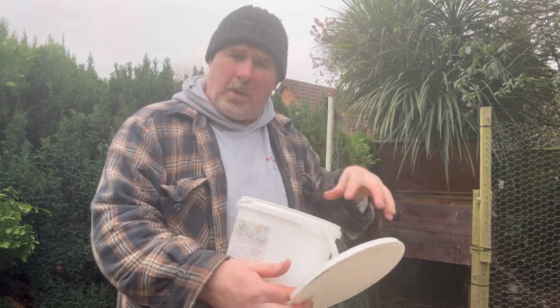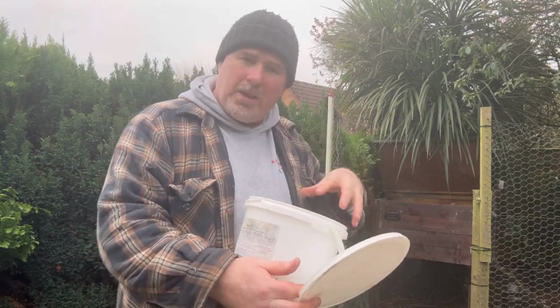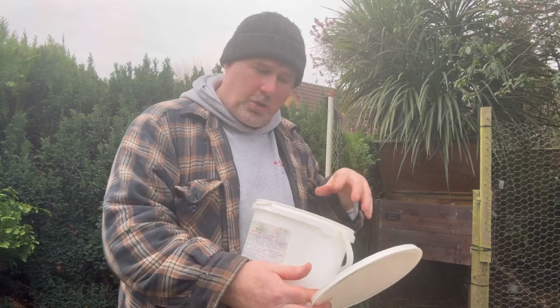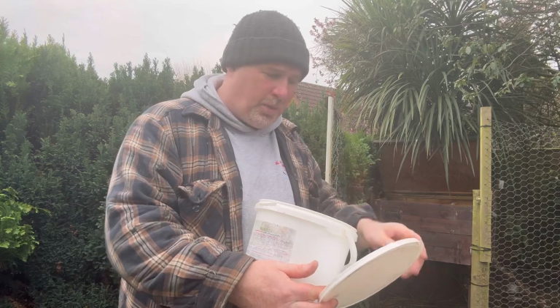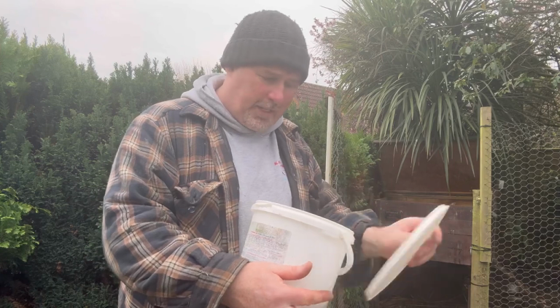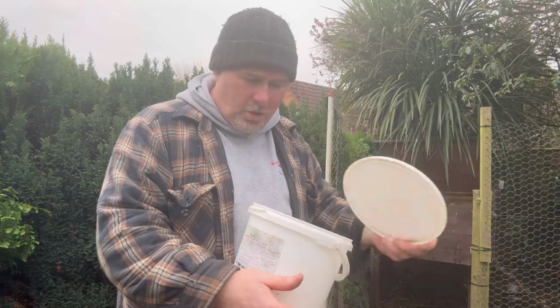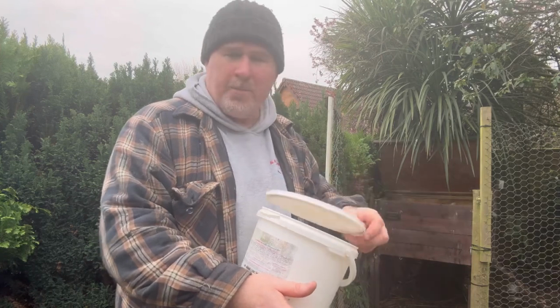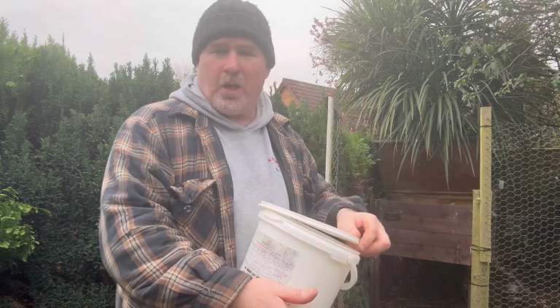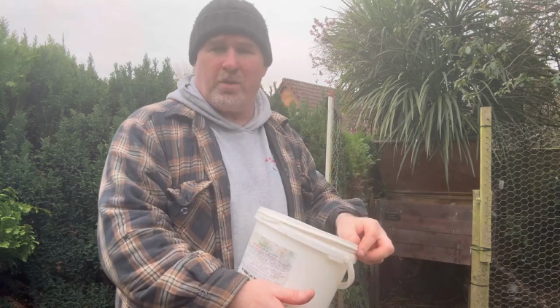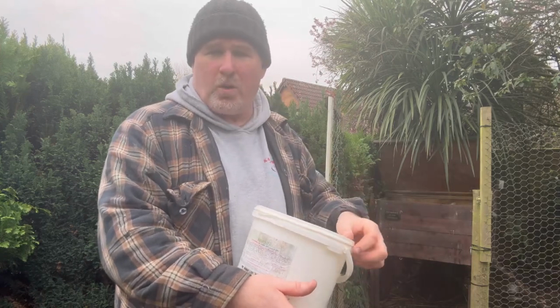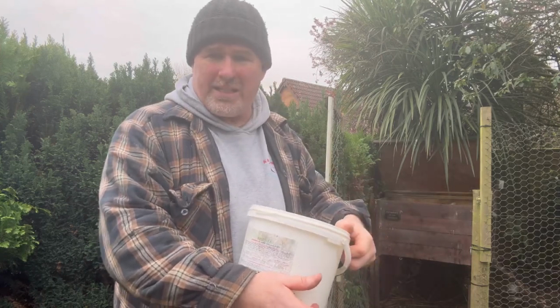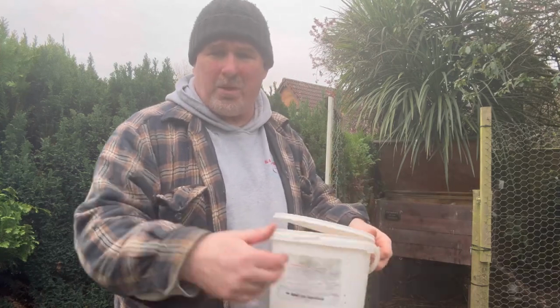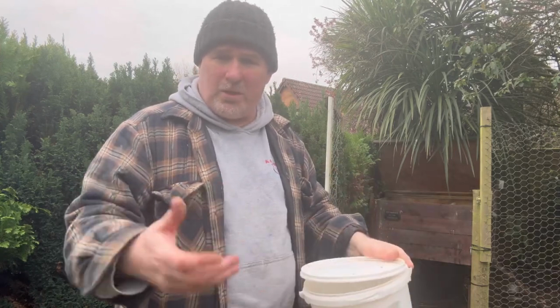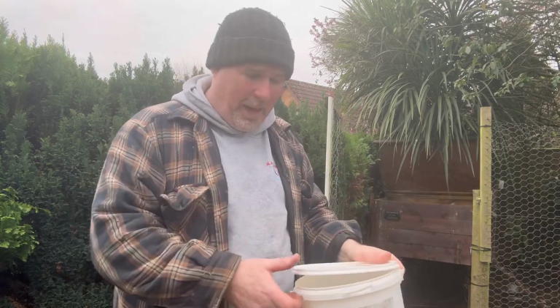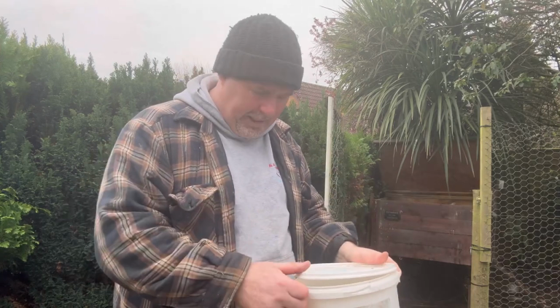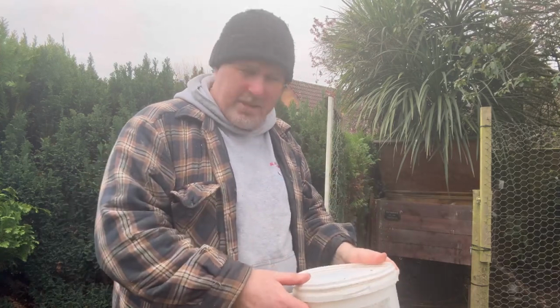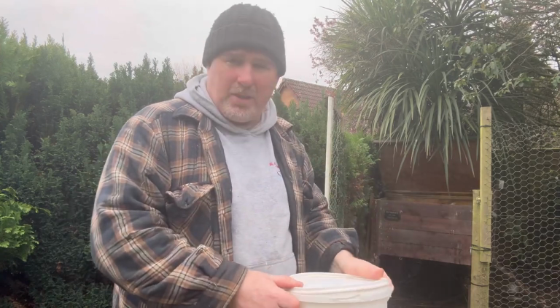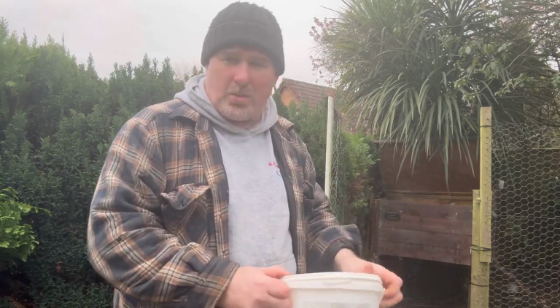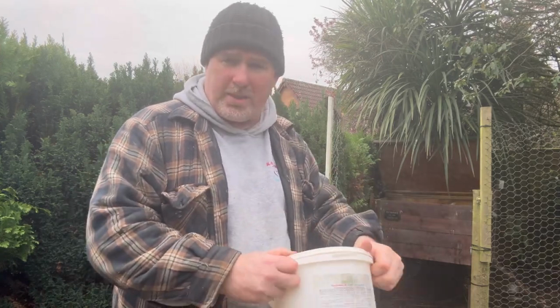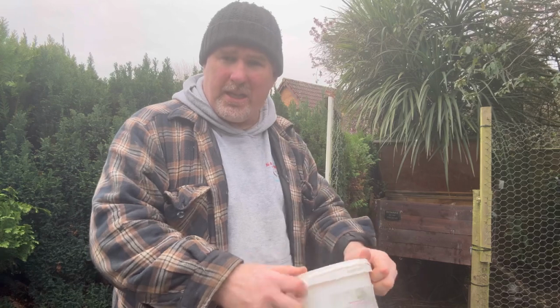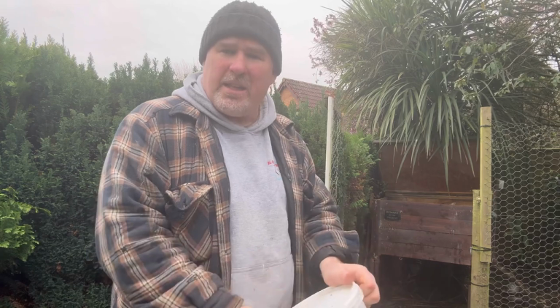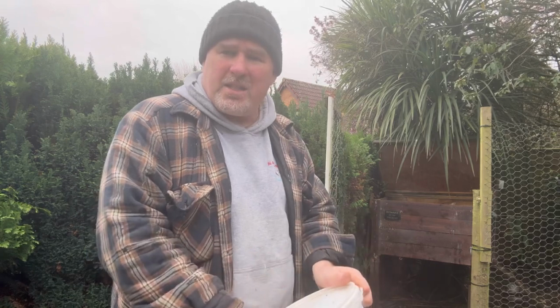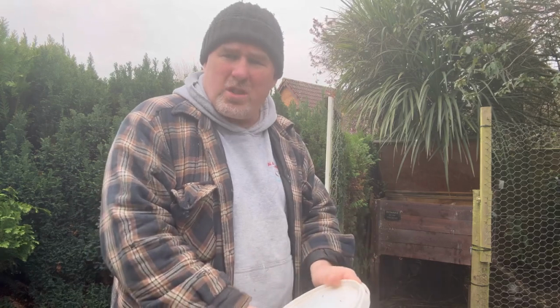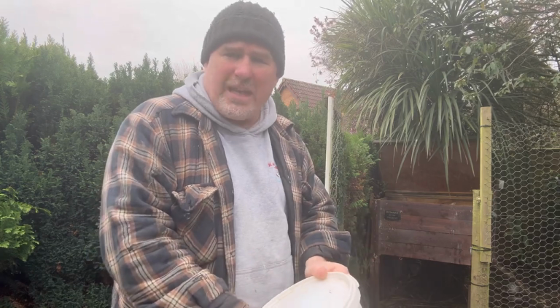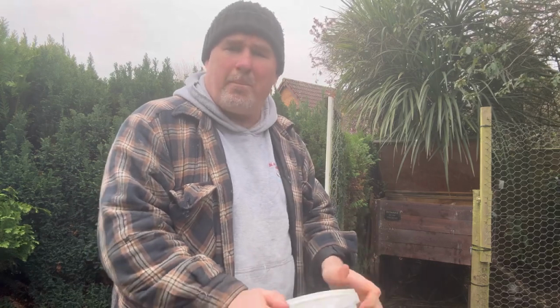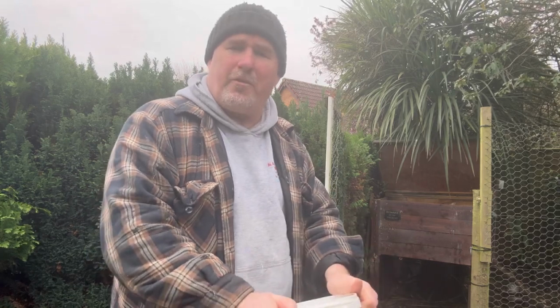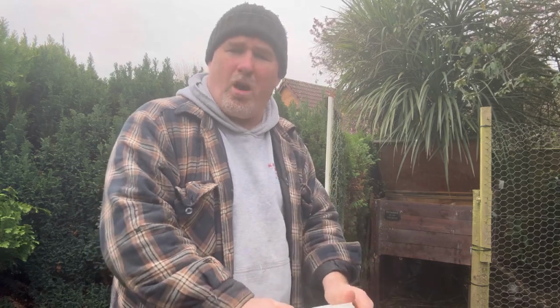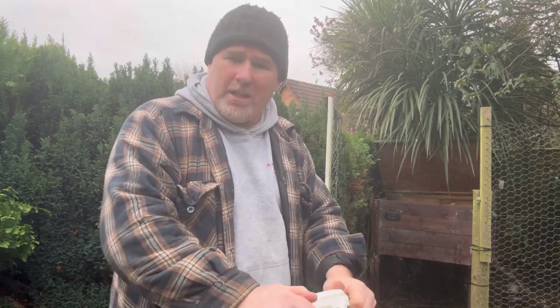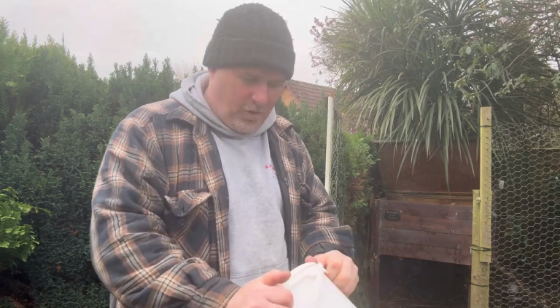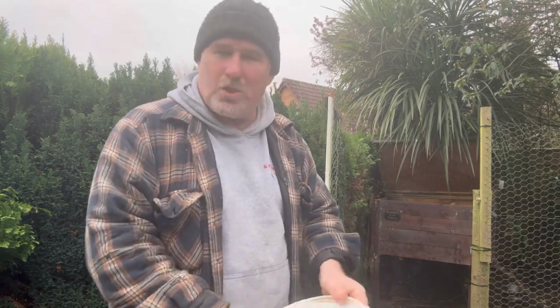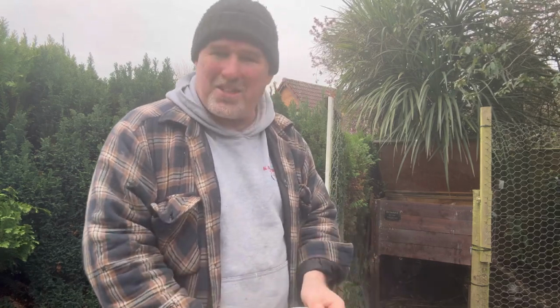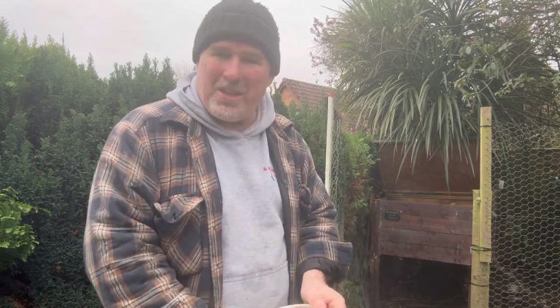I'm going to make sure the coop has had a good covering of all of this in with their new bedding to make sure that it's as good as it can be for our new chickens coming in.